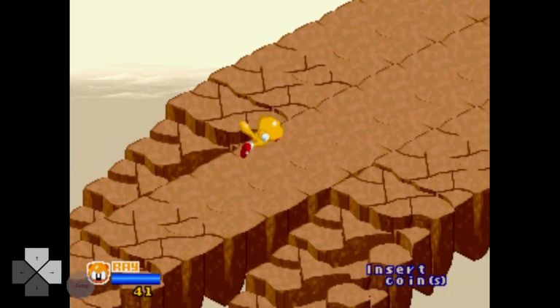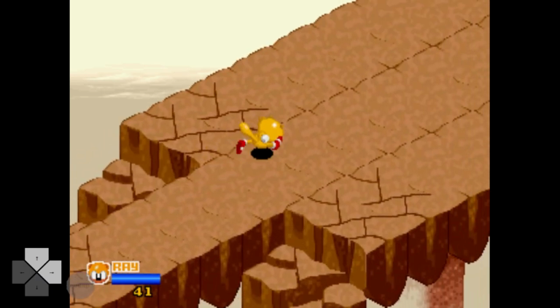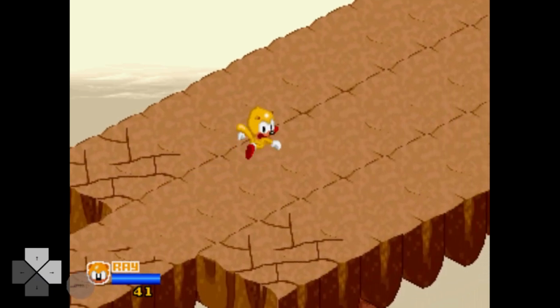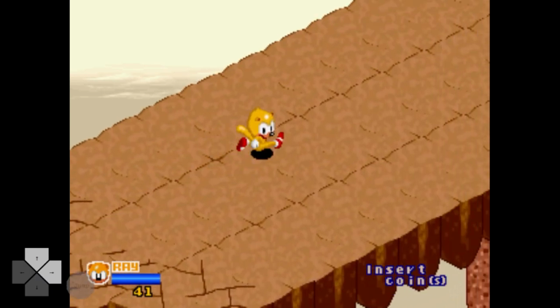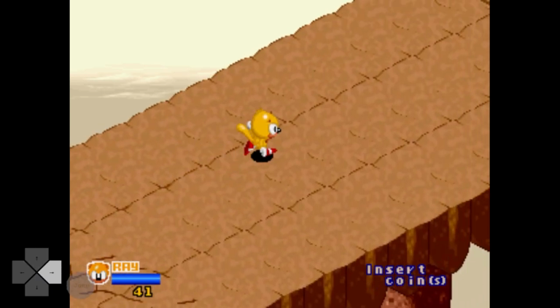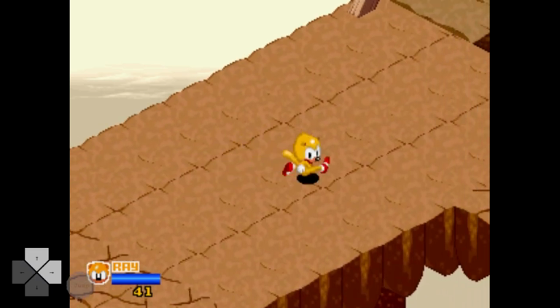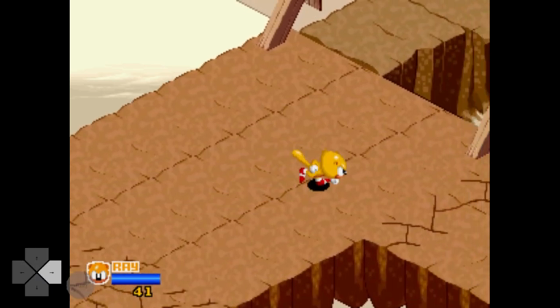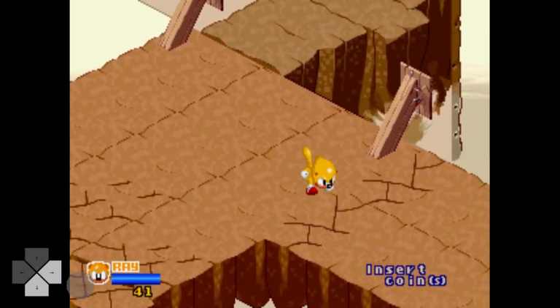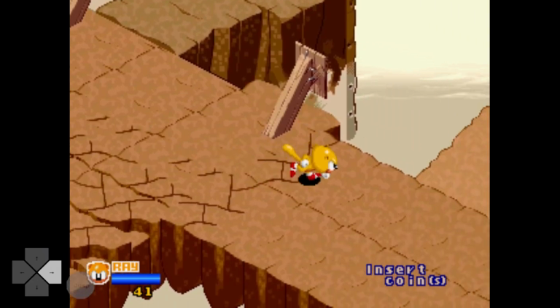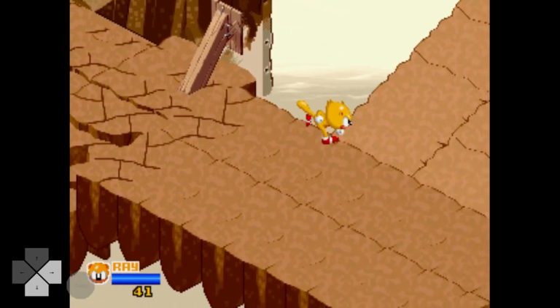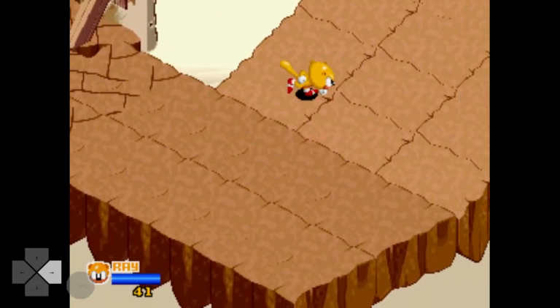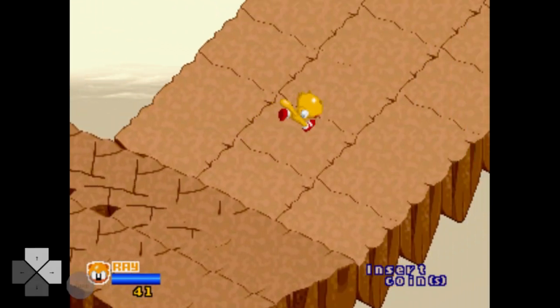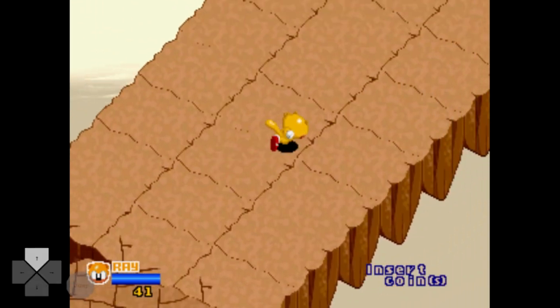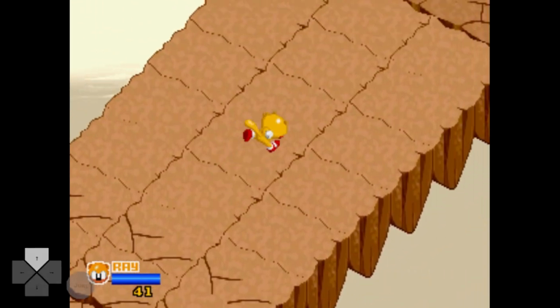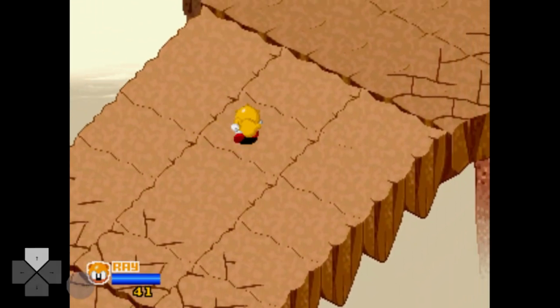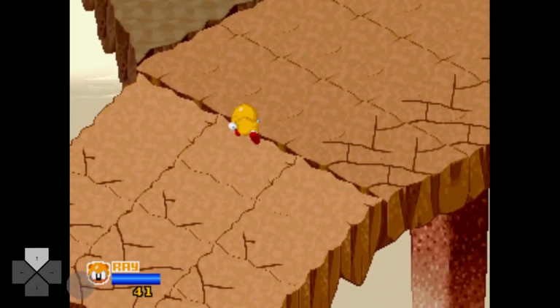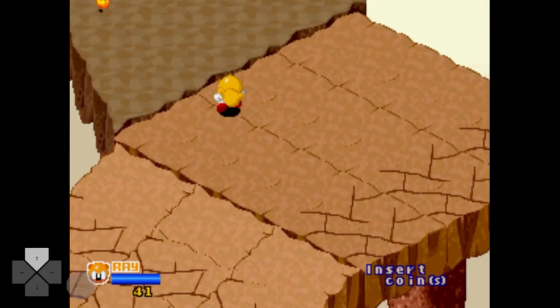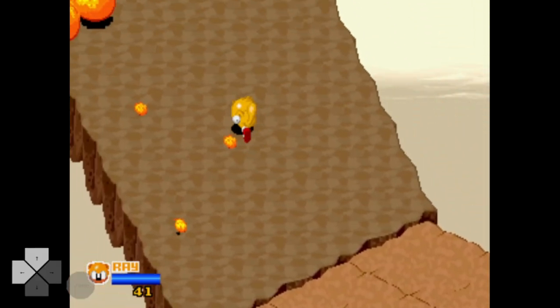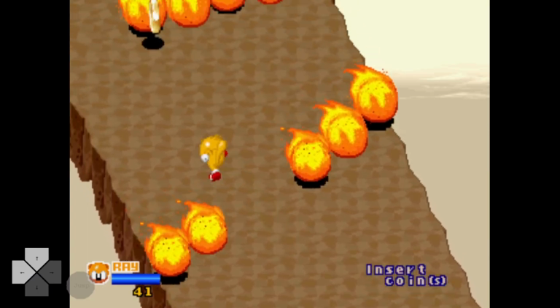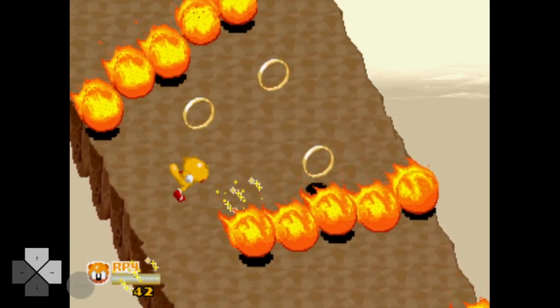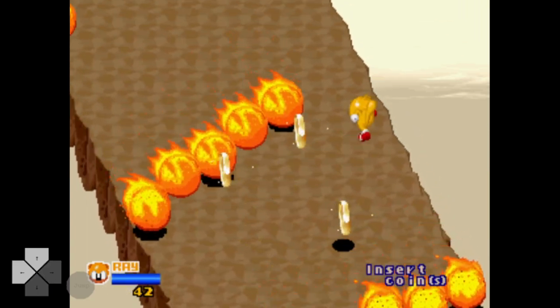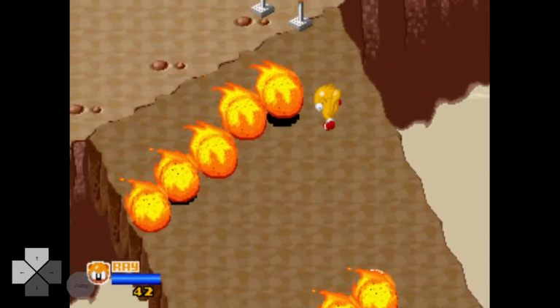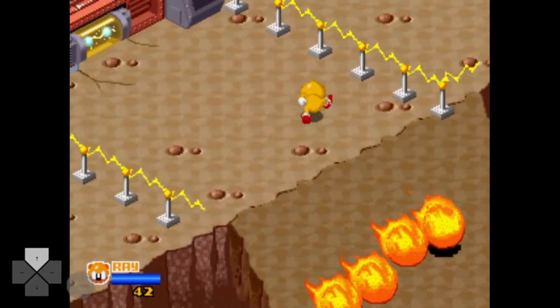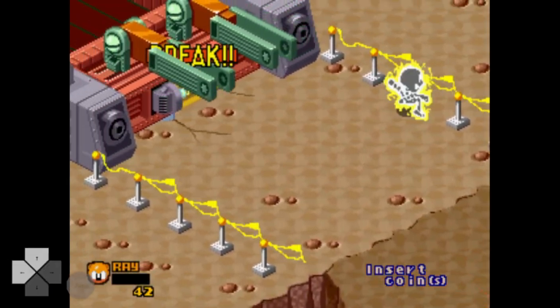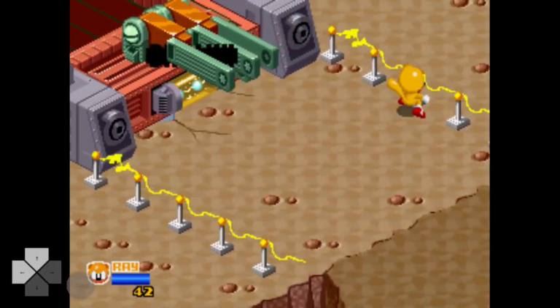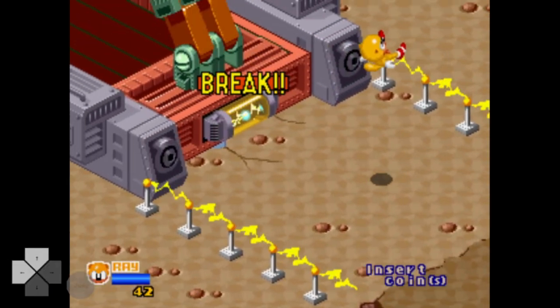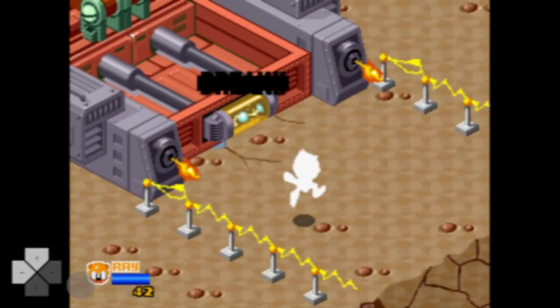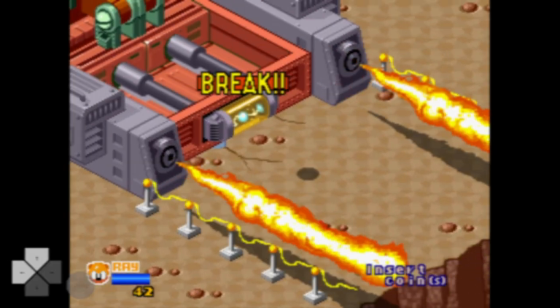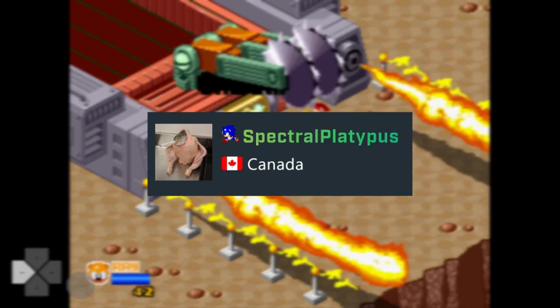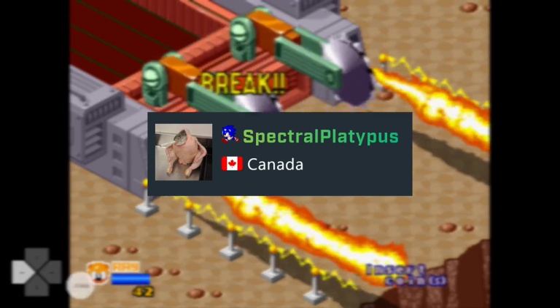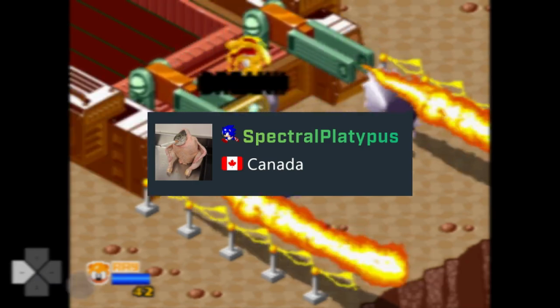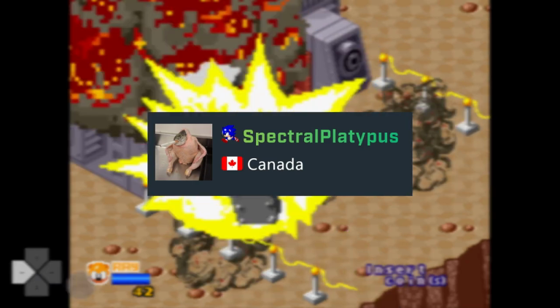Once the platforms stop crumbling, be ready to turn right or you'll get caught in this goofy Wile E. Coyote contraption, which can cost a fair bit of time. The next section leads up to the only boss fight and biggest skip in the game, so I'm going to let fellow speedrunner Spectral Platypus explain this one.